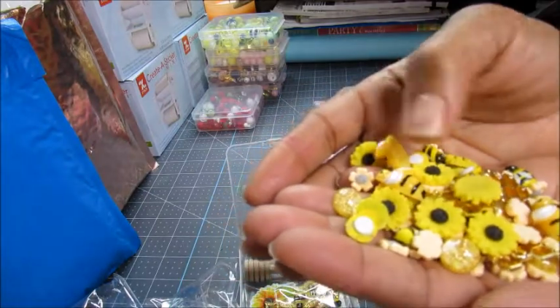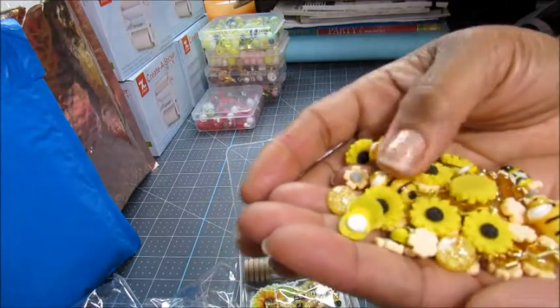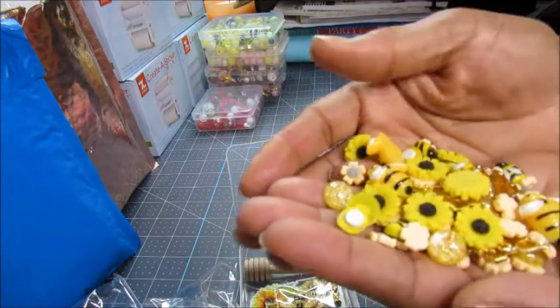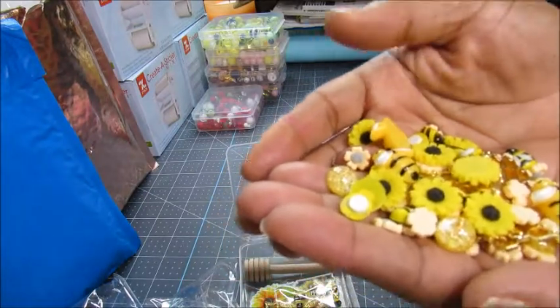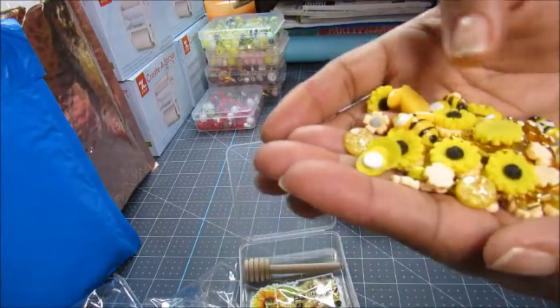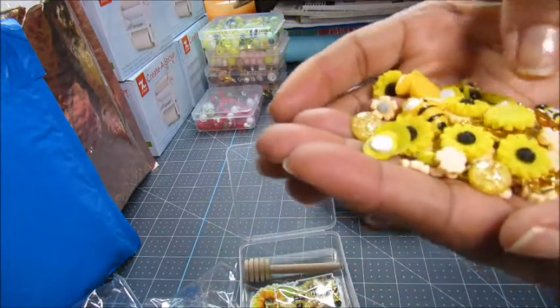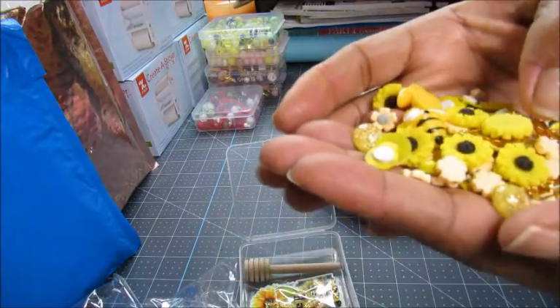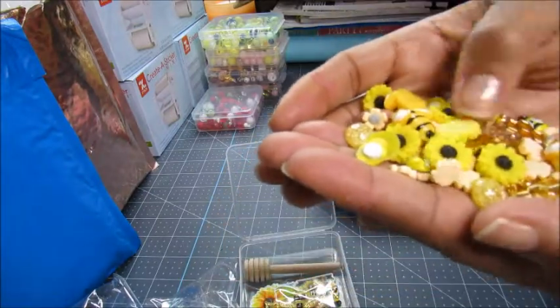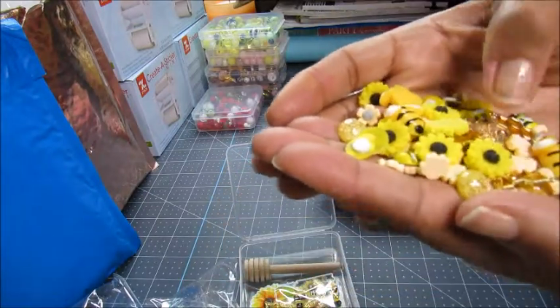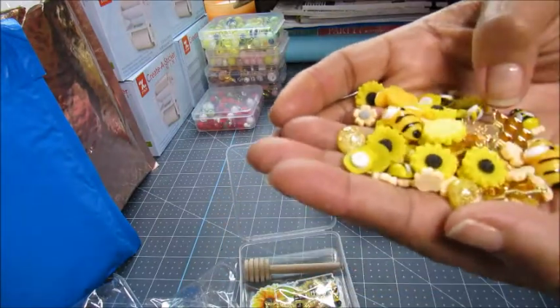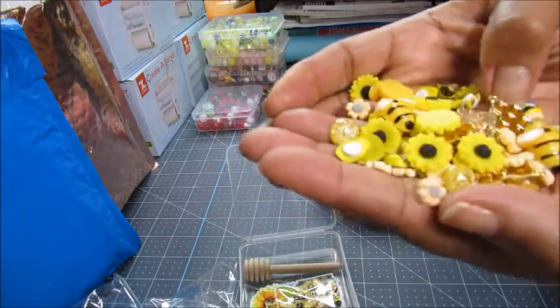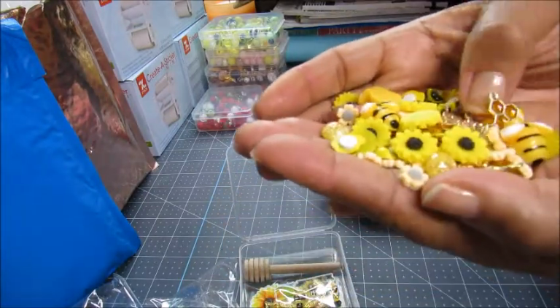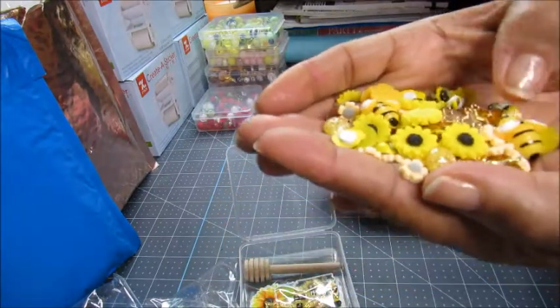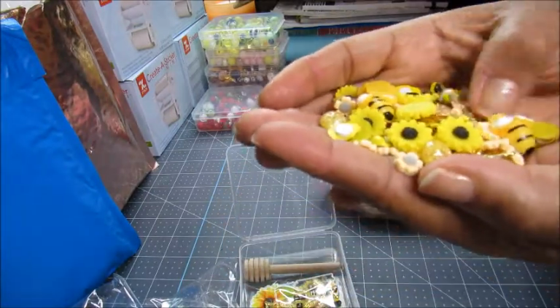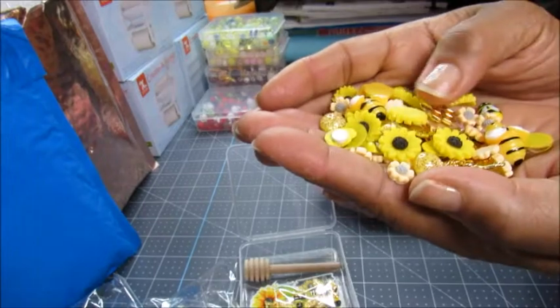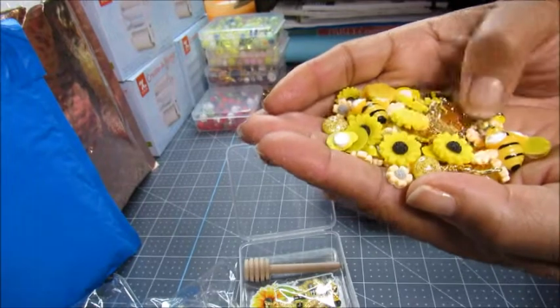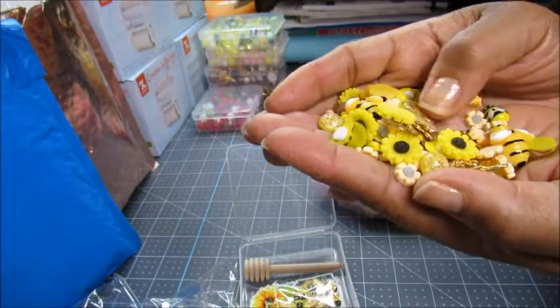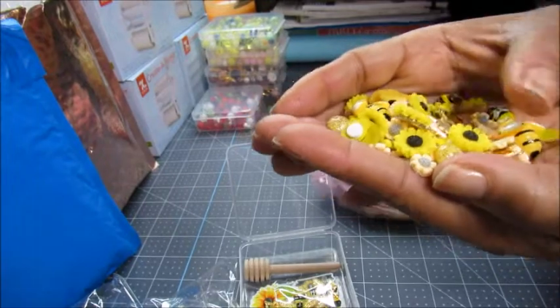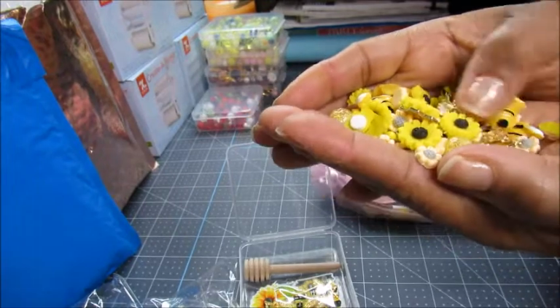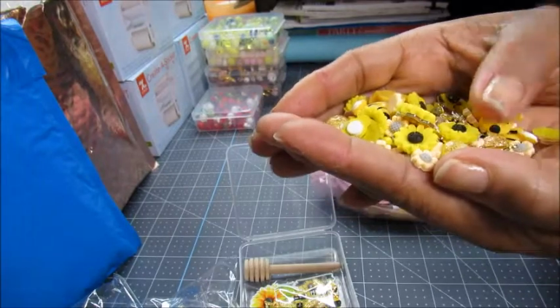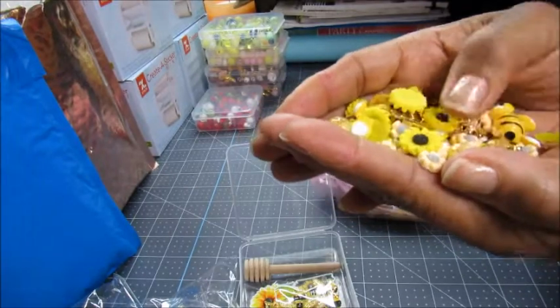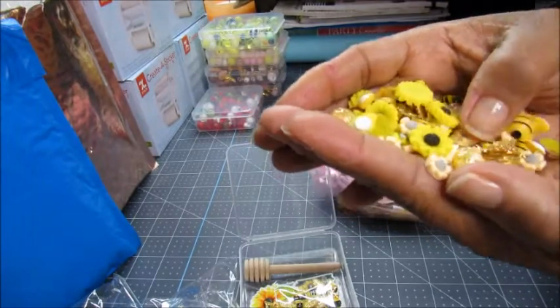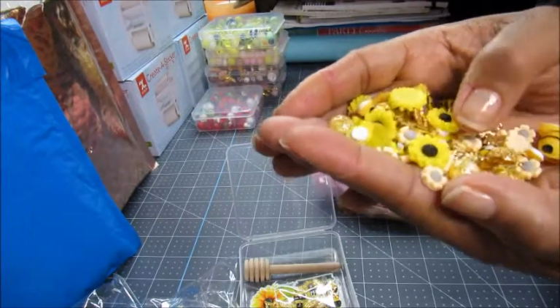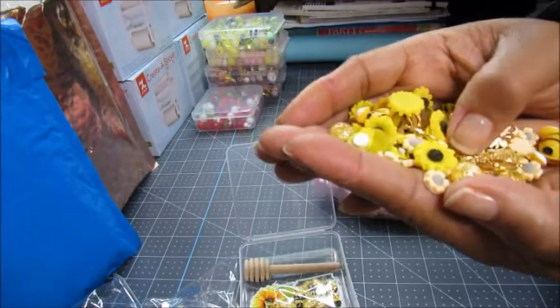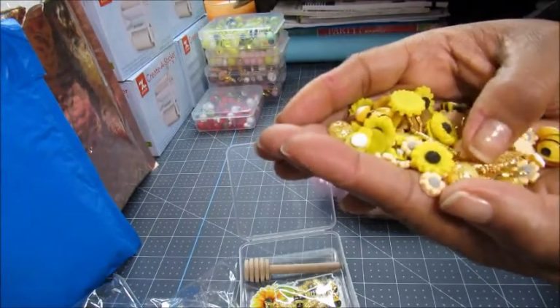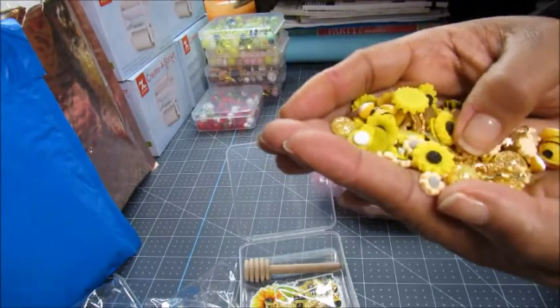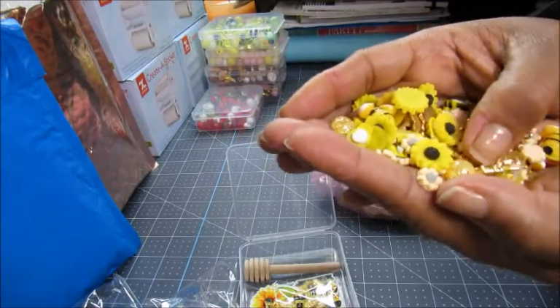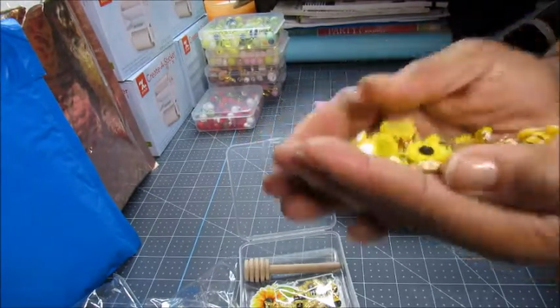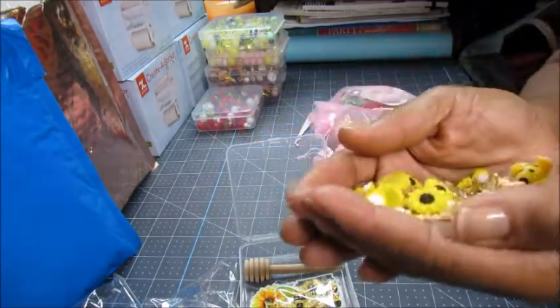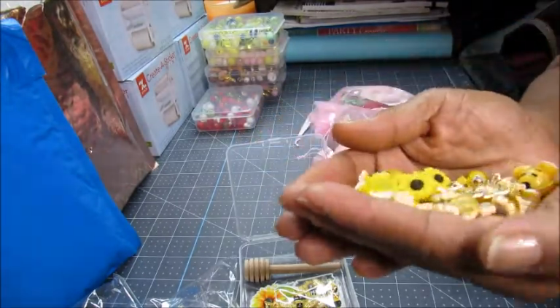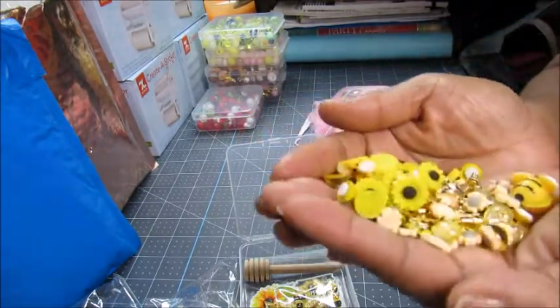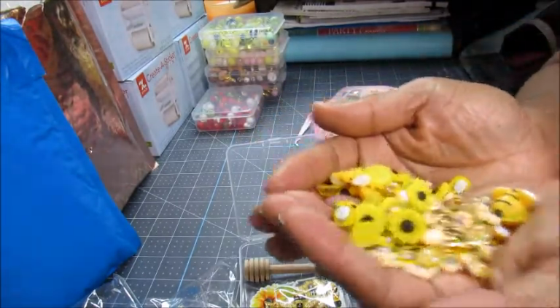We've got sunflowers, bees, and look at the honeycombs! If you guys missed this one, have mercy — this is so pretty.